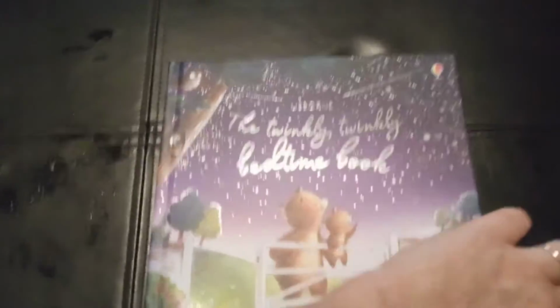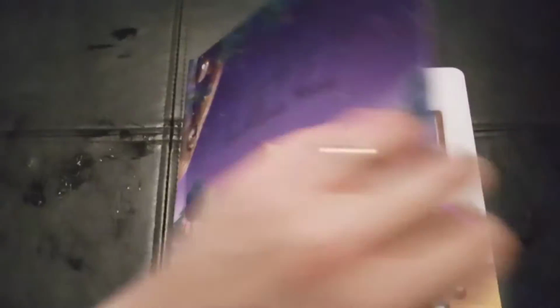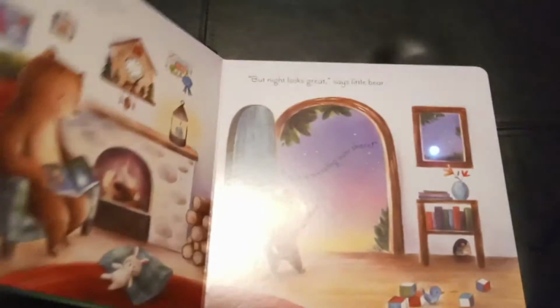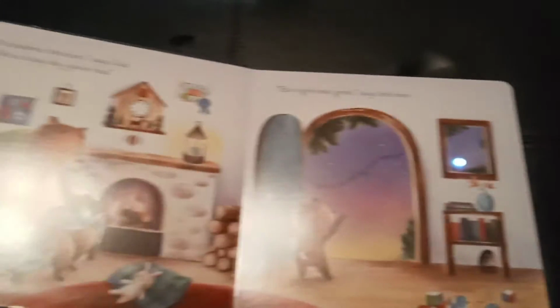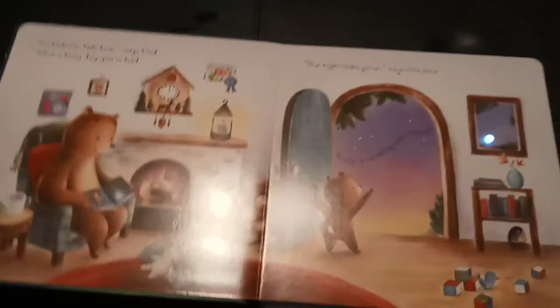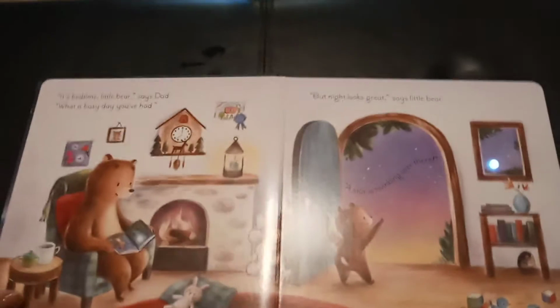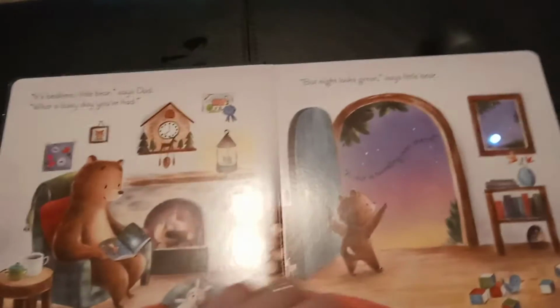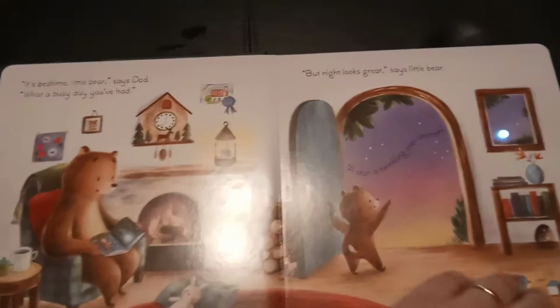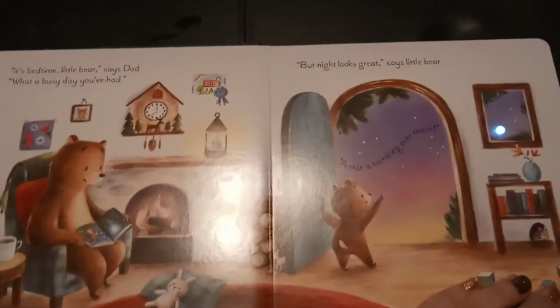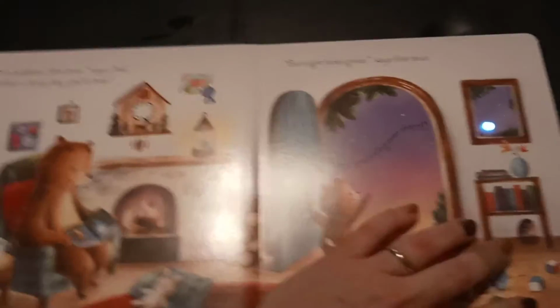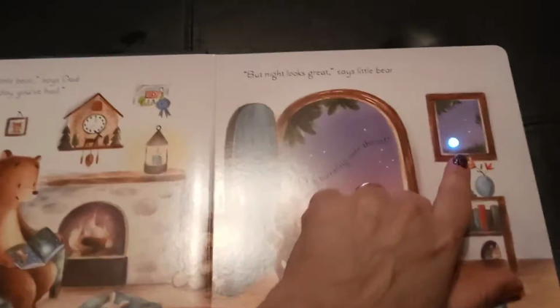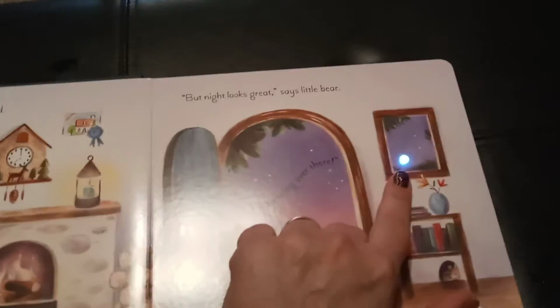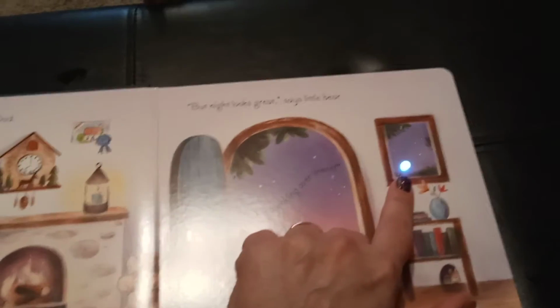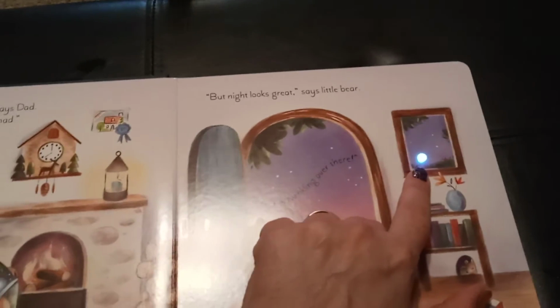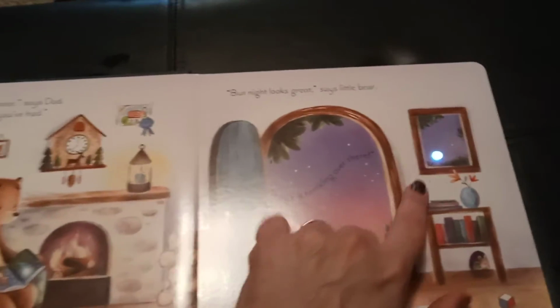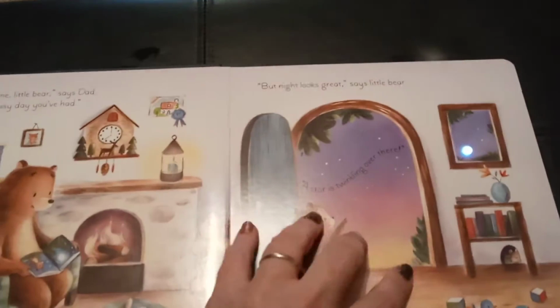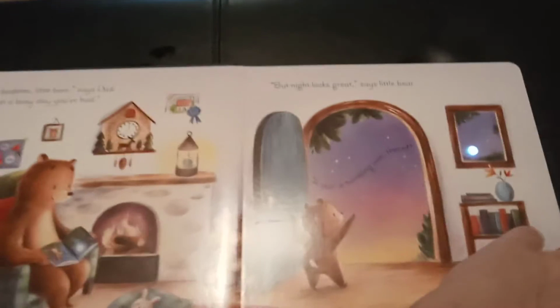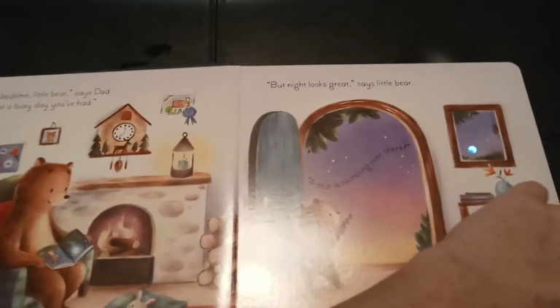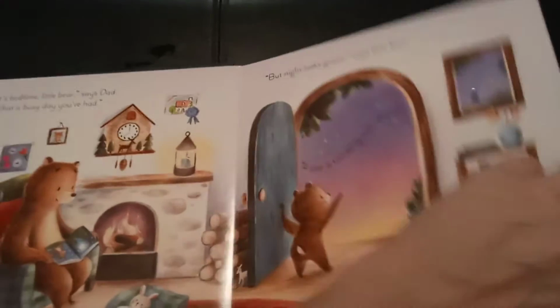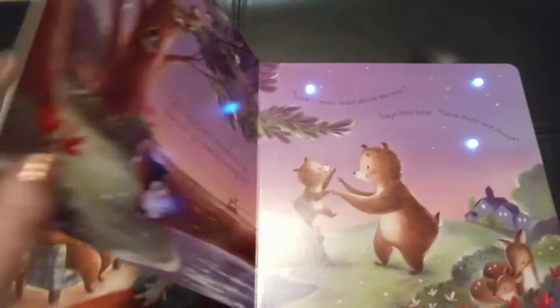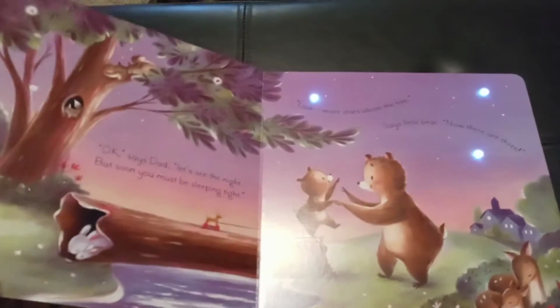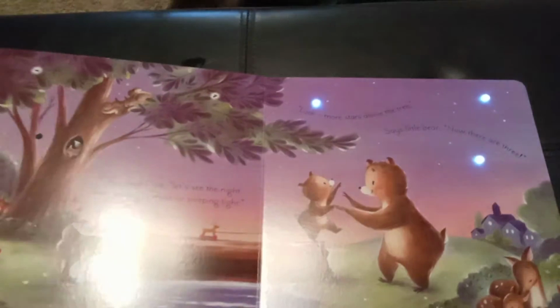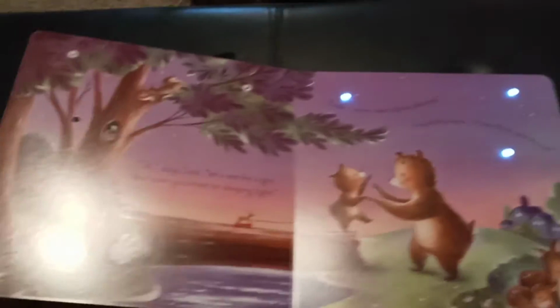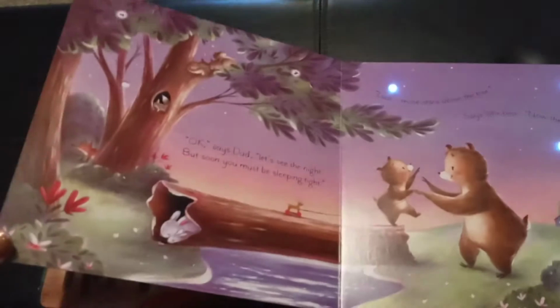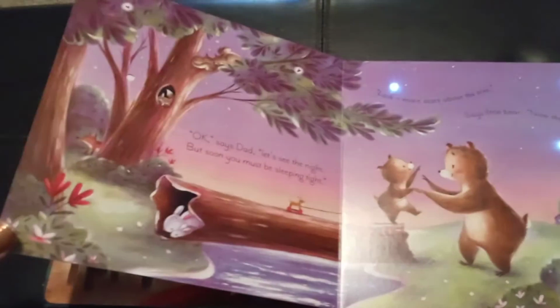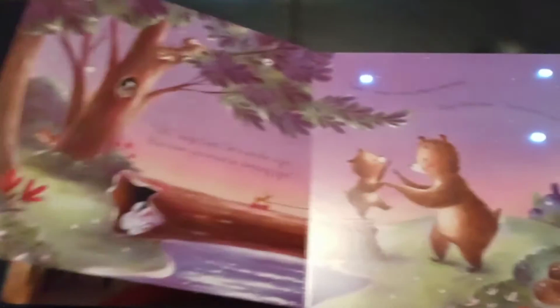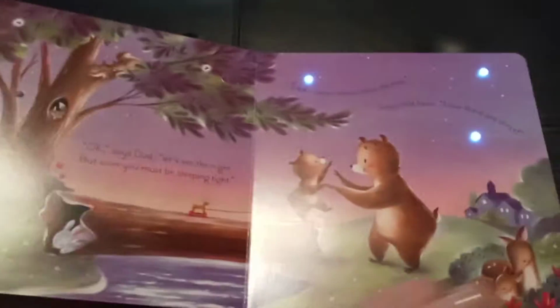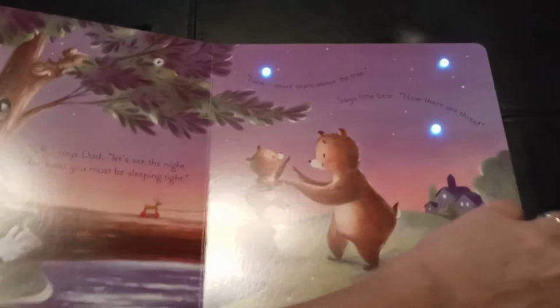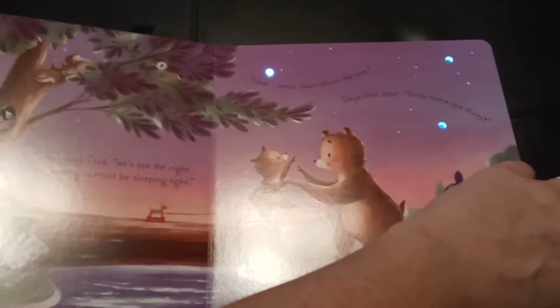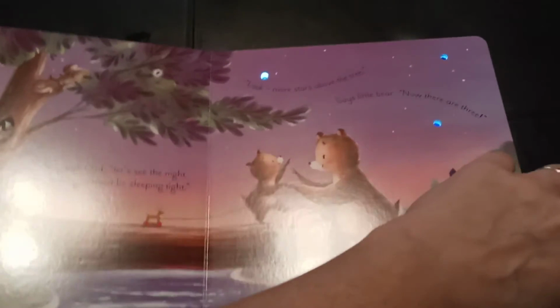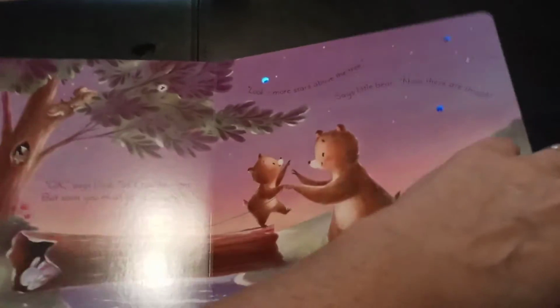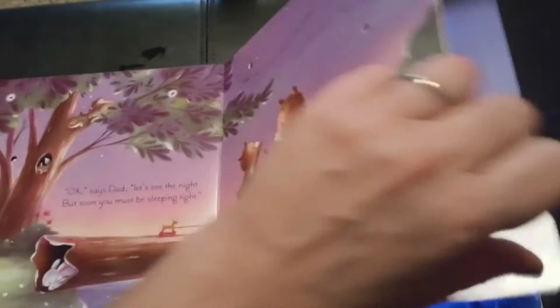This one's a really good one to read right before bed. You turn off the light so it's dark, and you can see there's a twinkly light on each page. And there becomes more and more twinkly light as we go through the book.